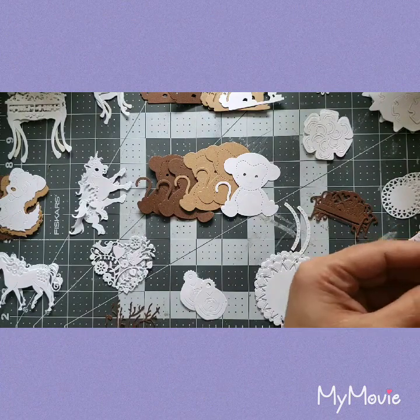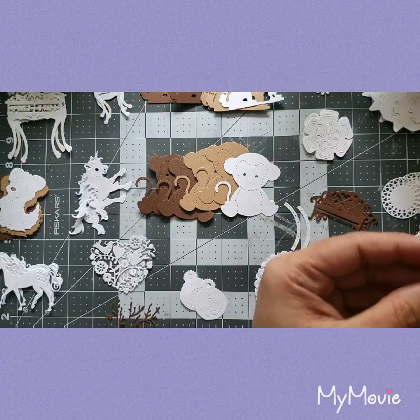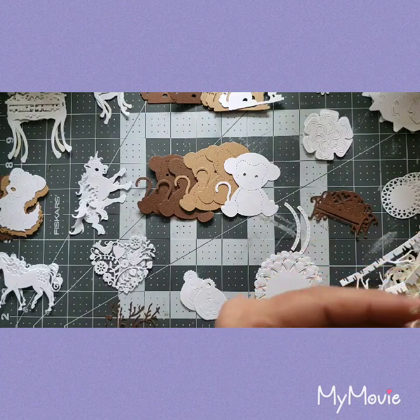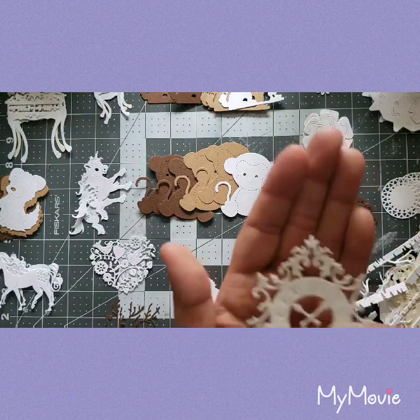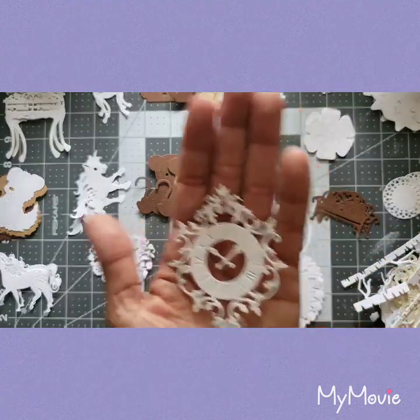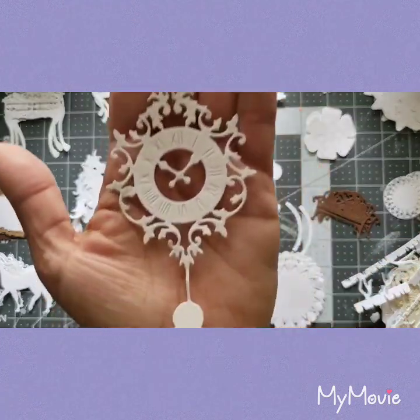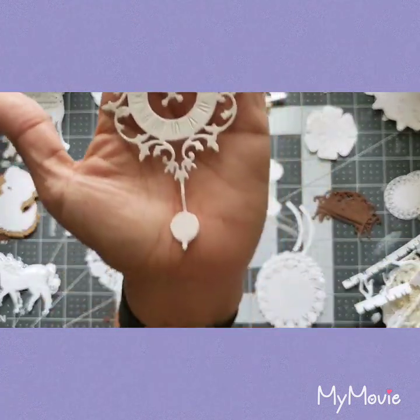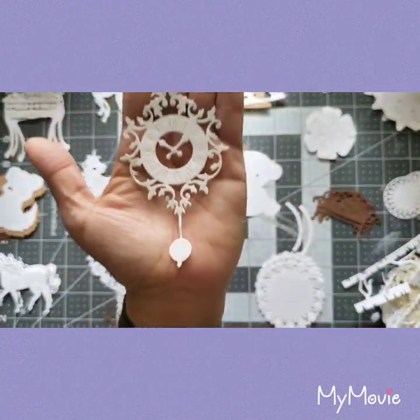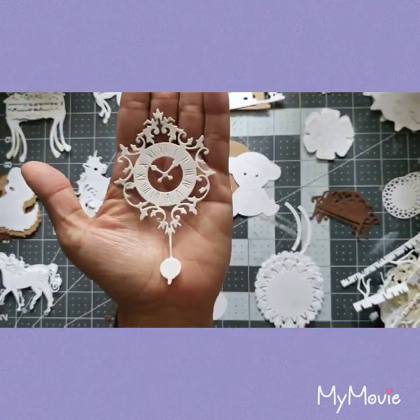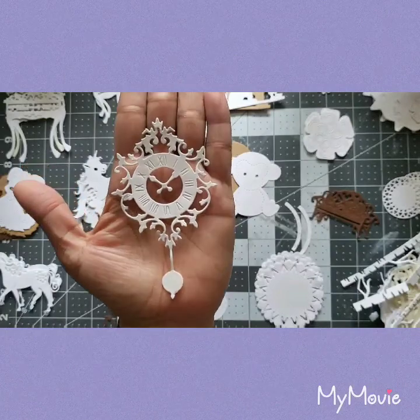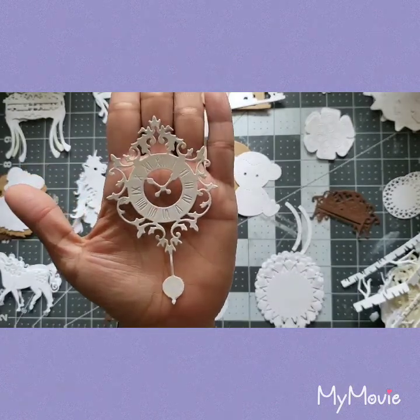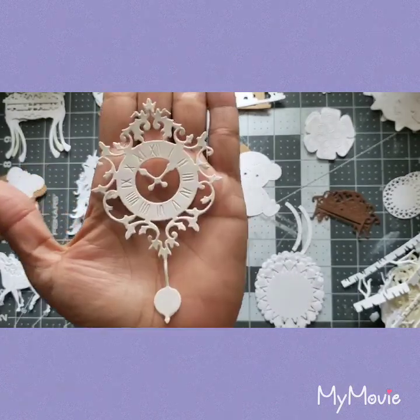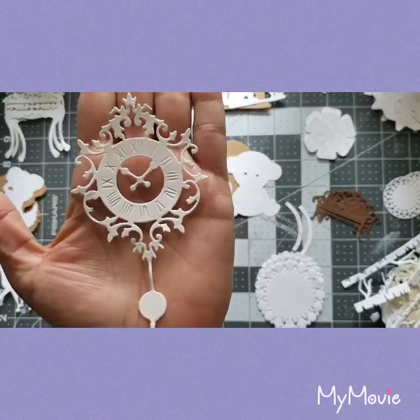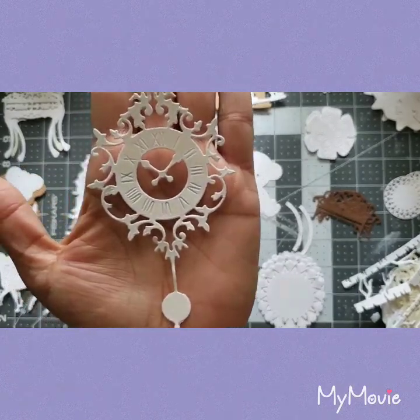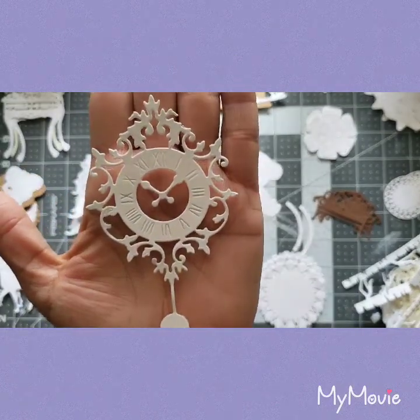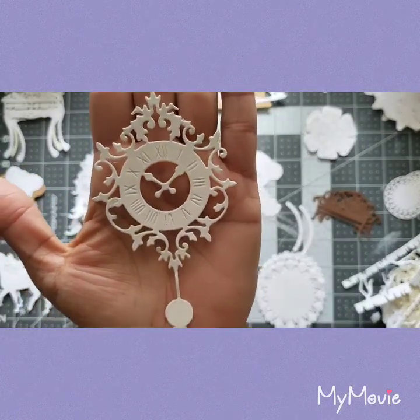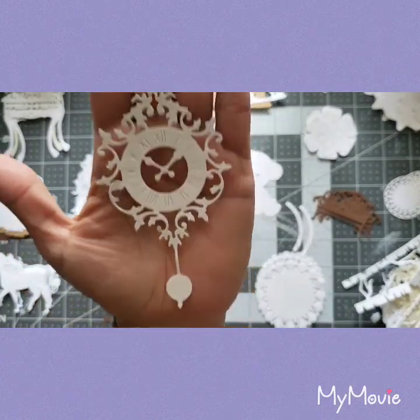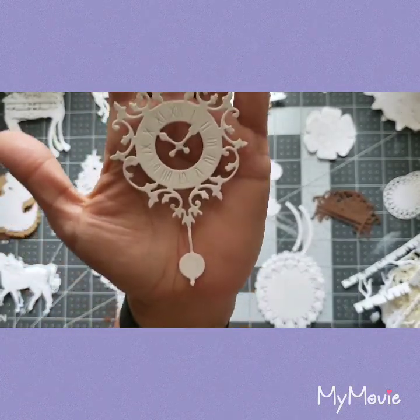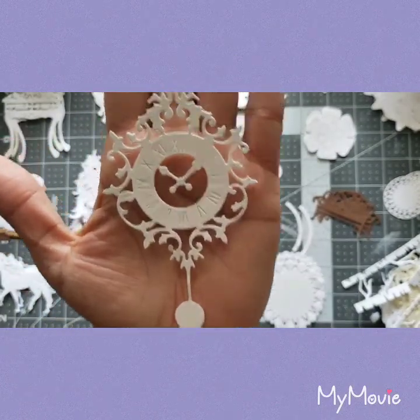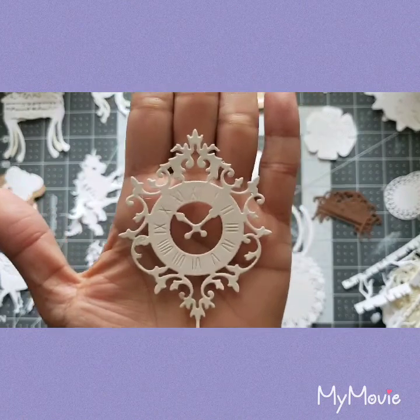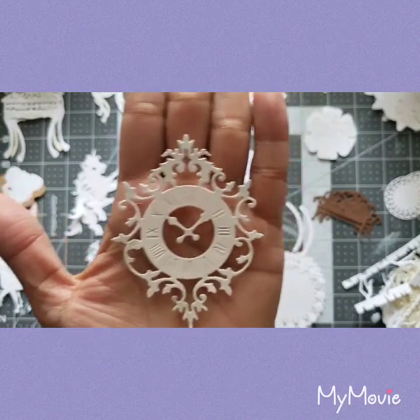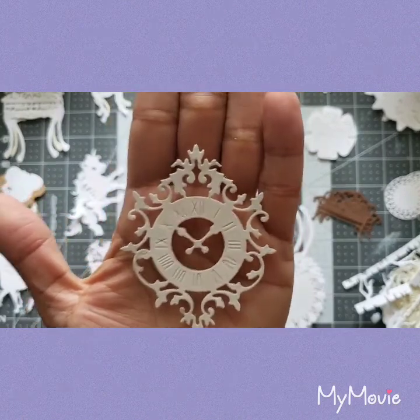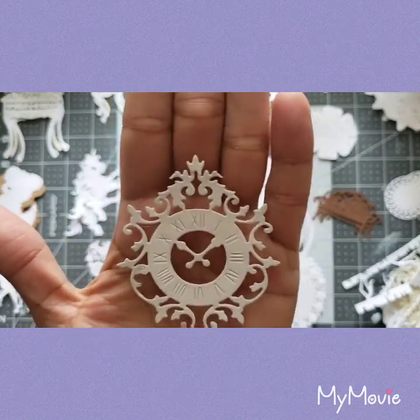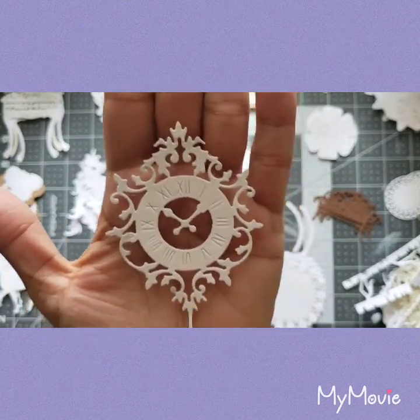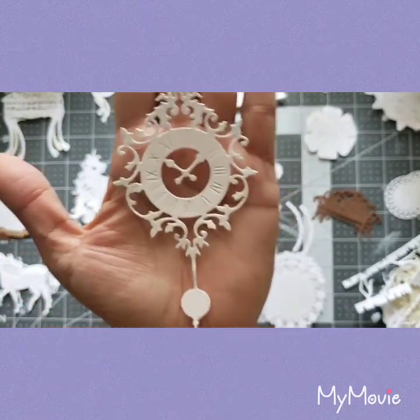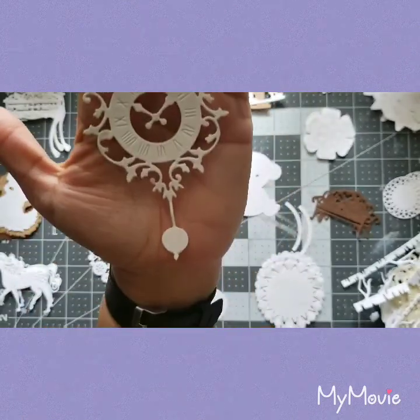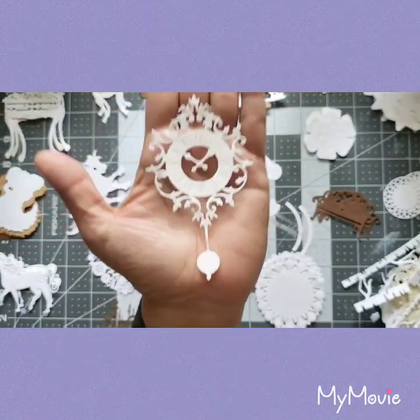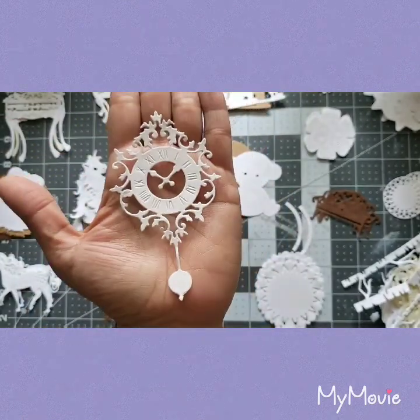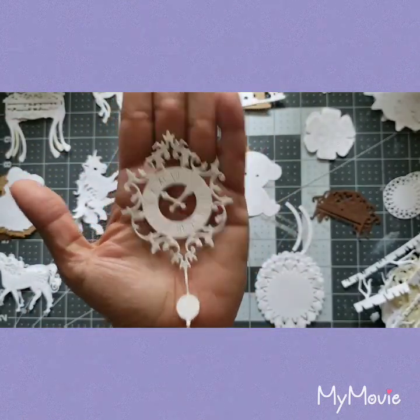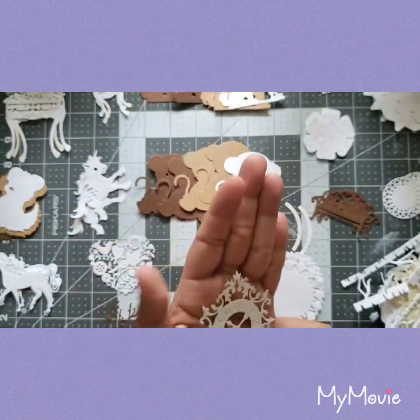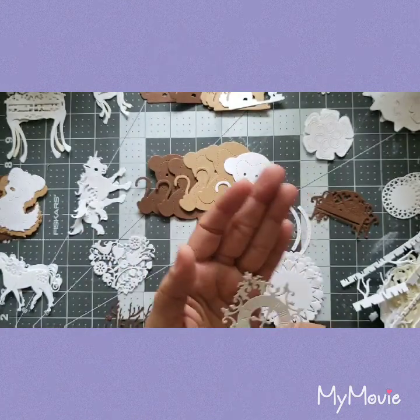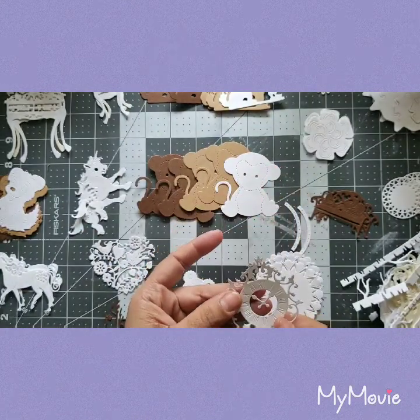Oh my god, look at this — it's a clock! It's so gorgeous, it looks like the outside of a grandfather clock — one of those really beautiful ones.